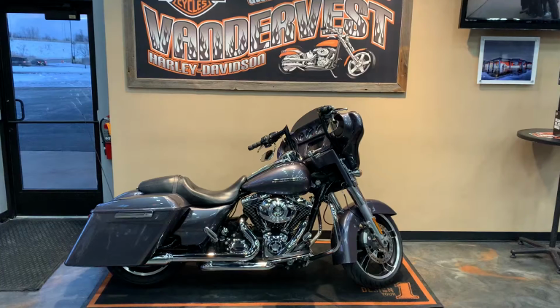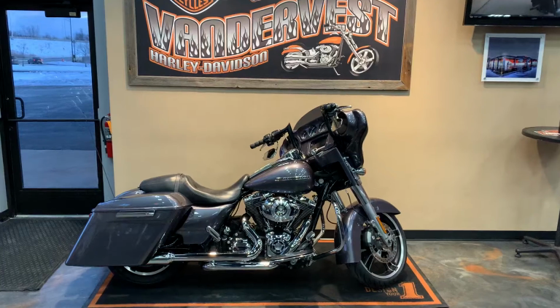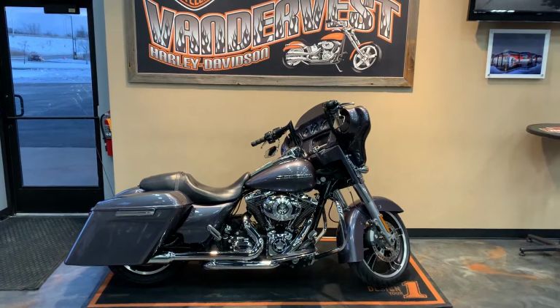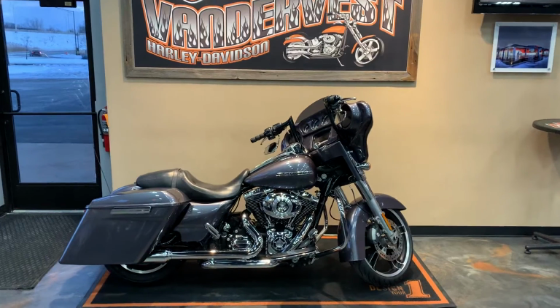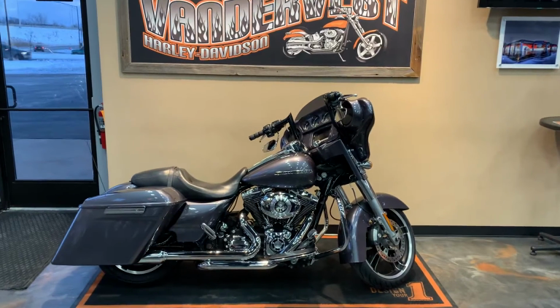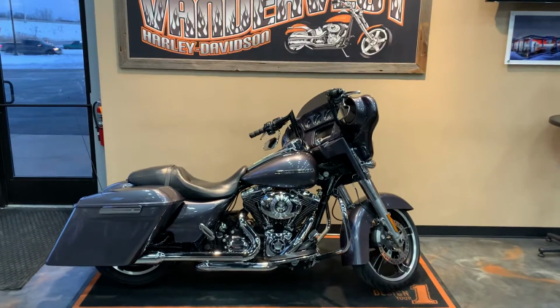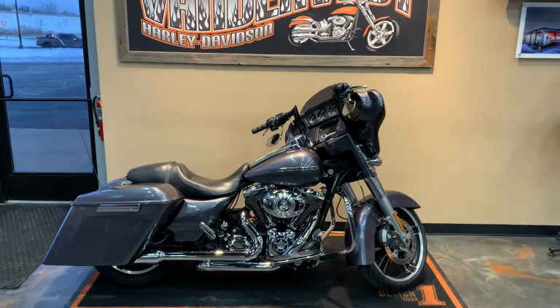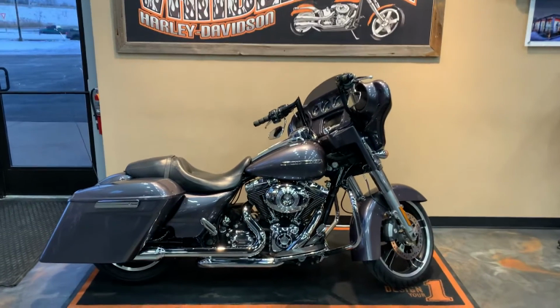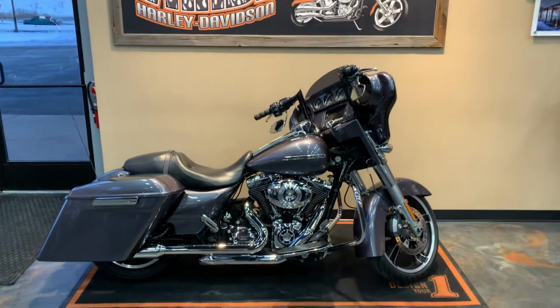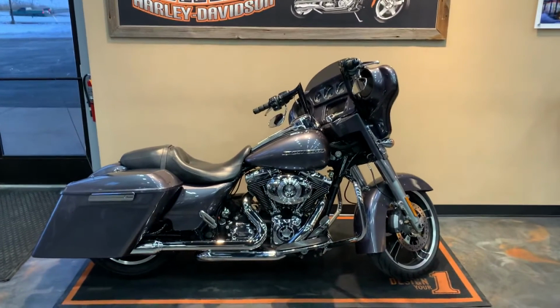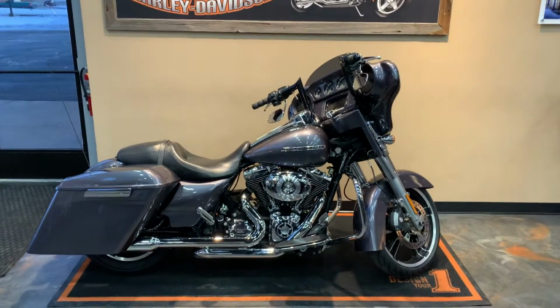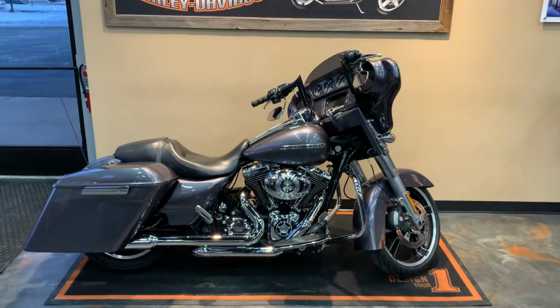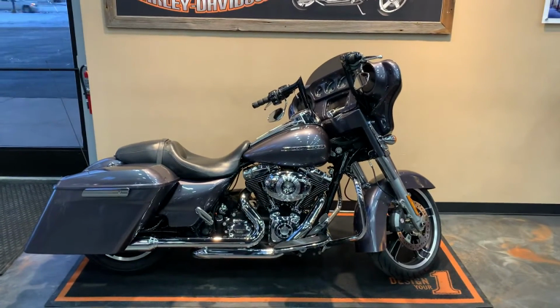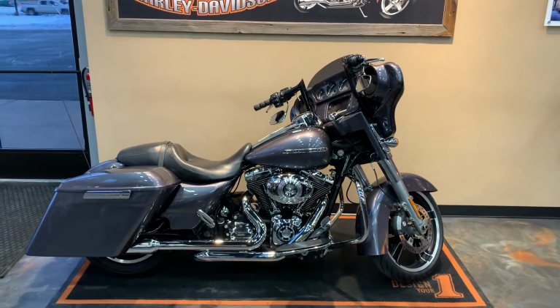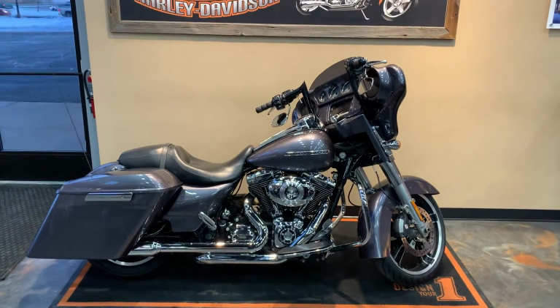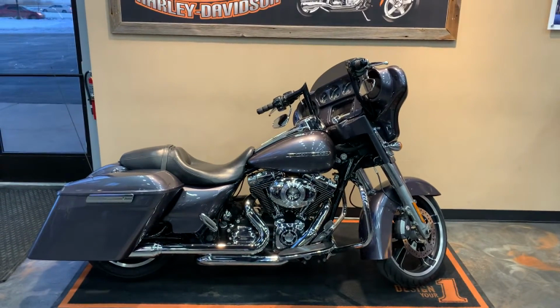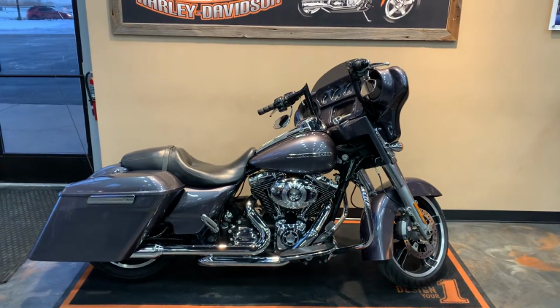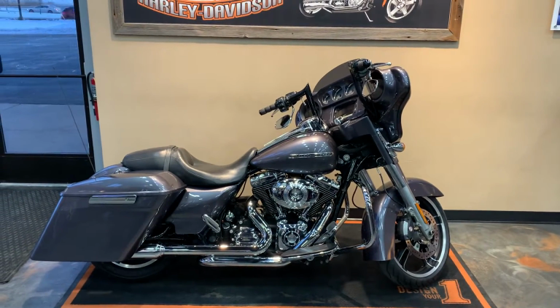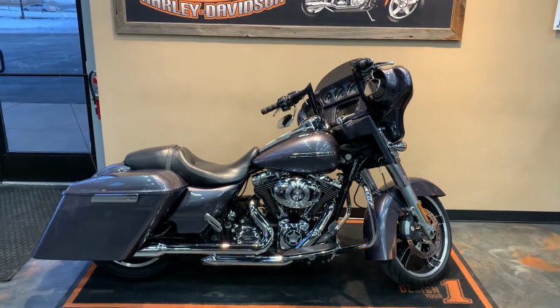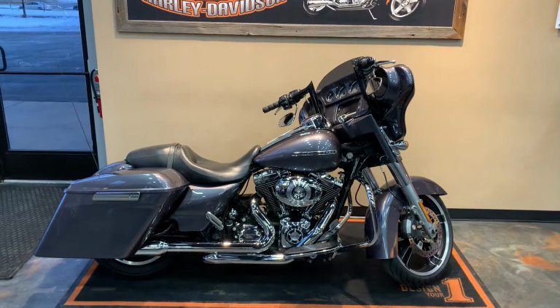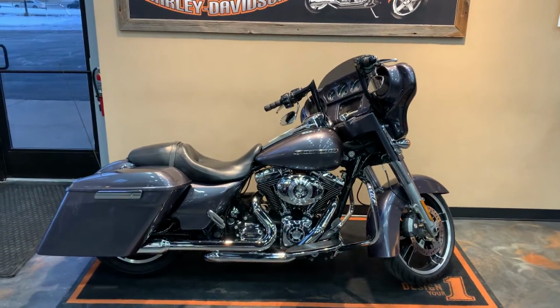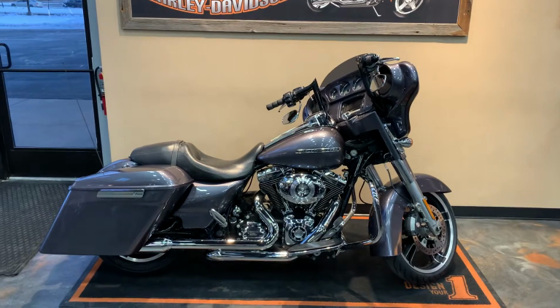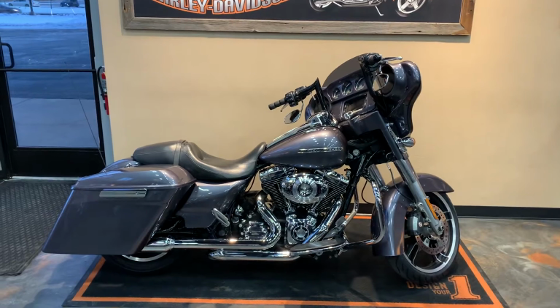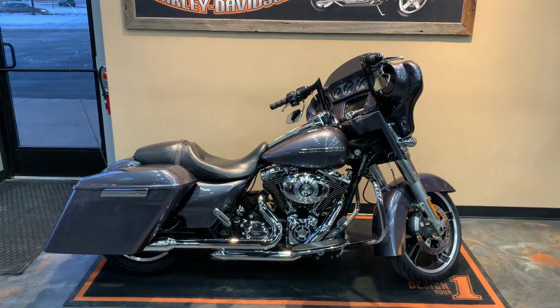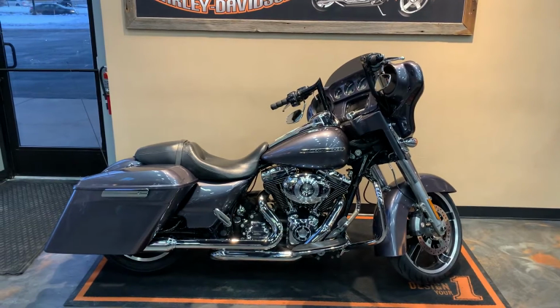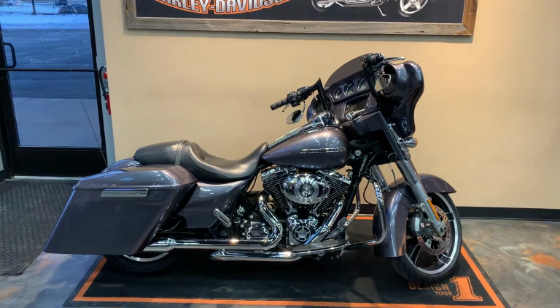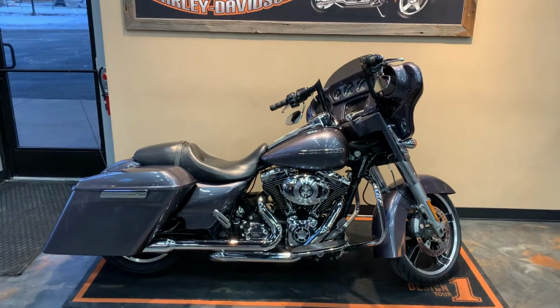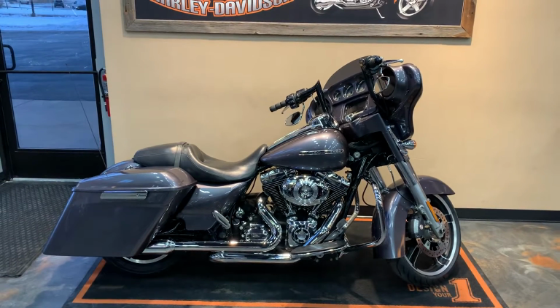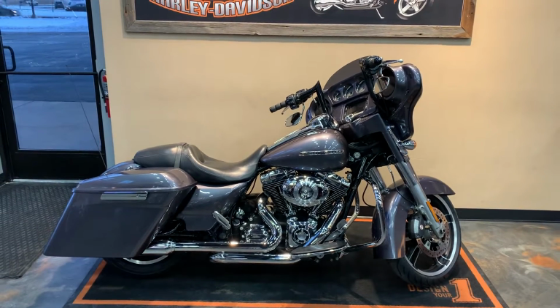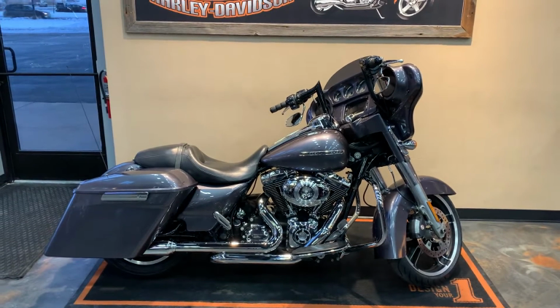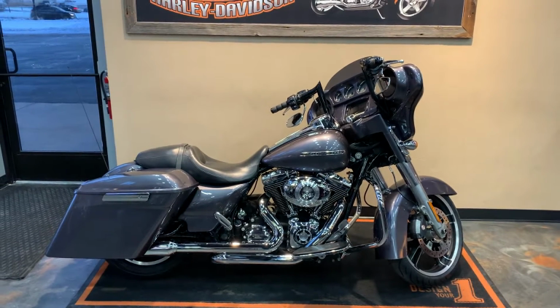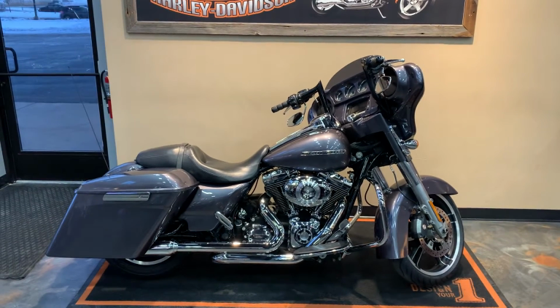In front of us is a 2014 Street Glide. The color is a custom gray — it's been painted.